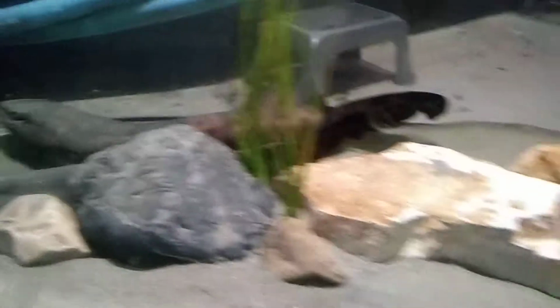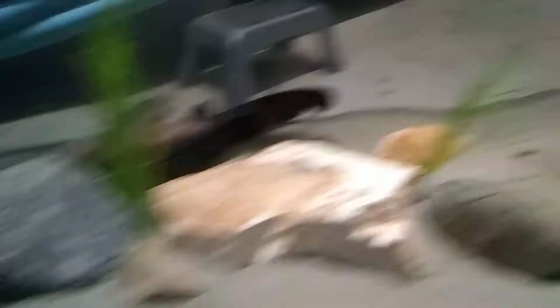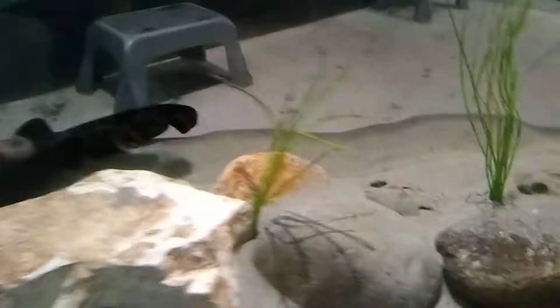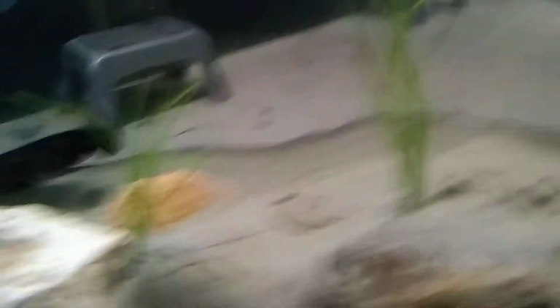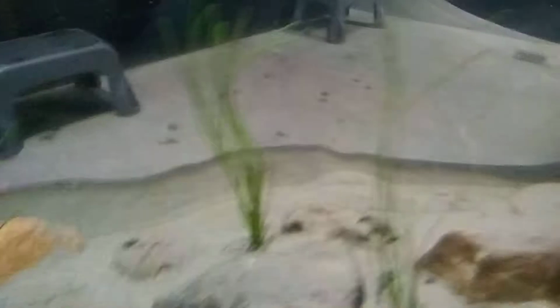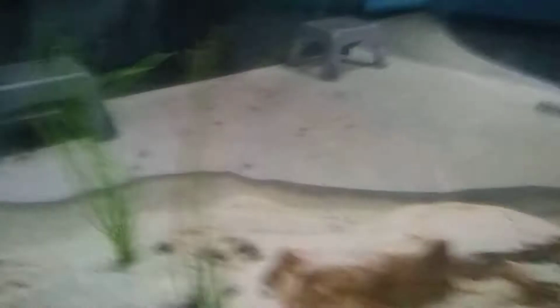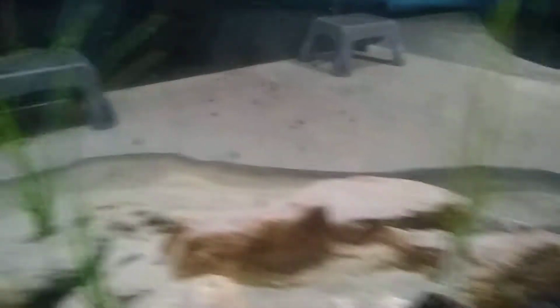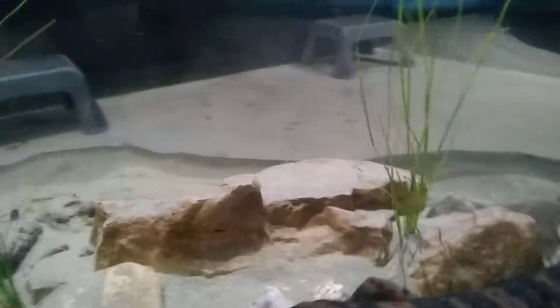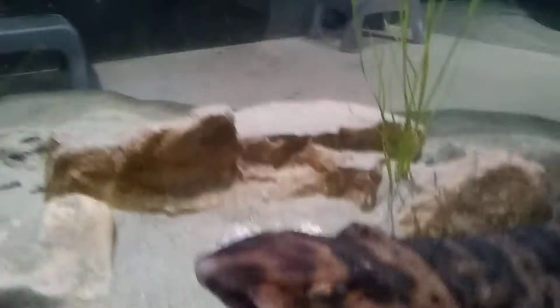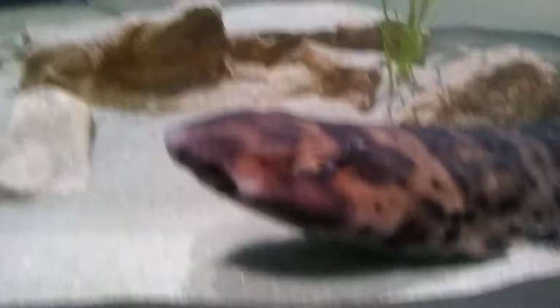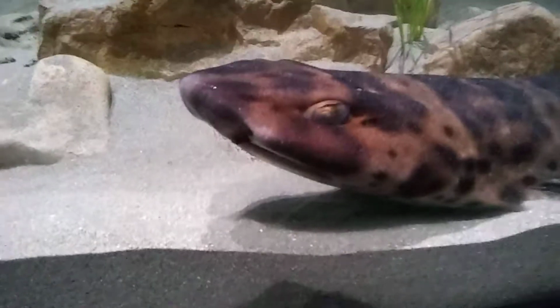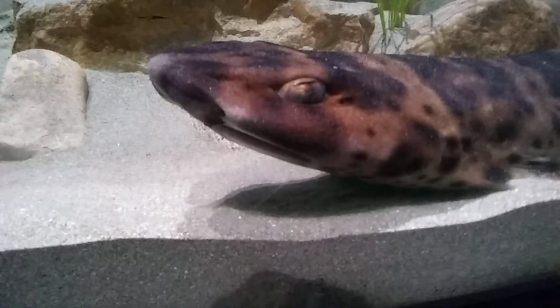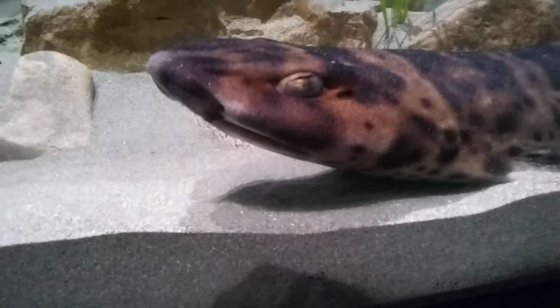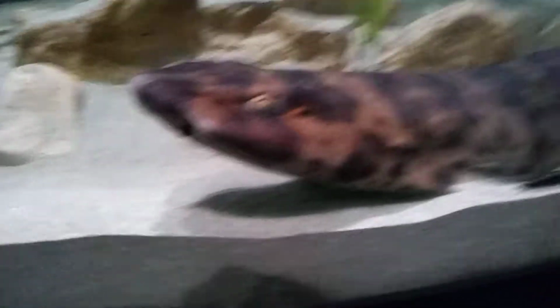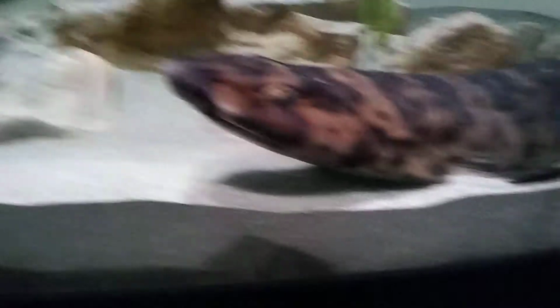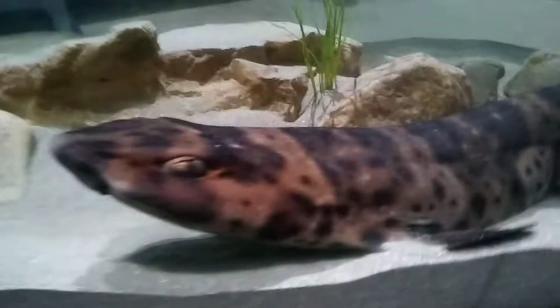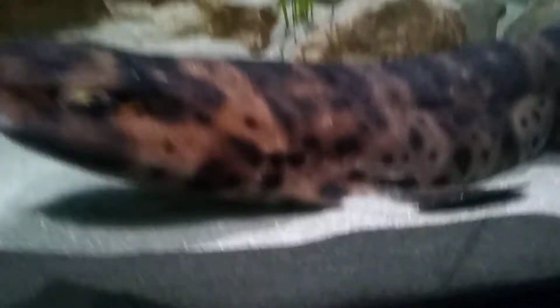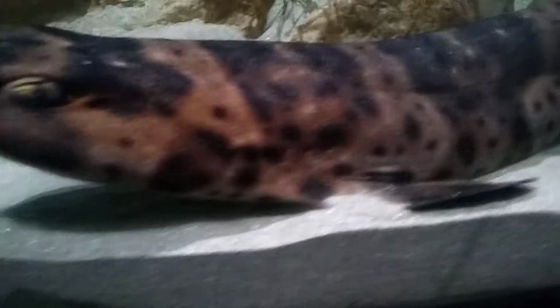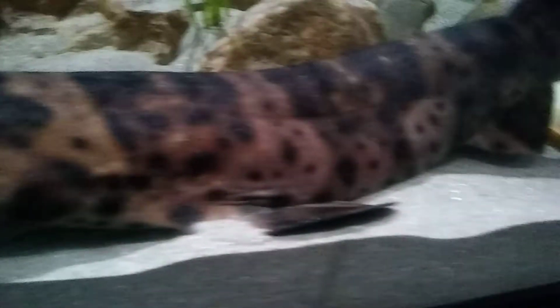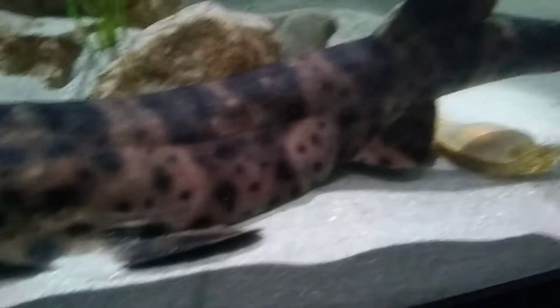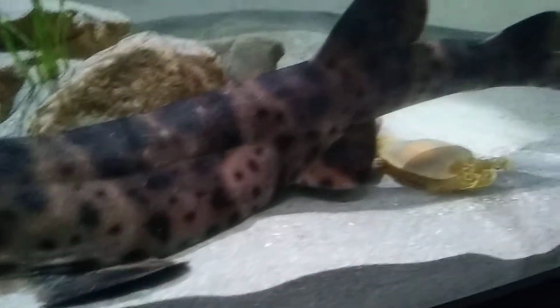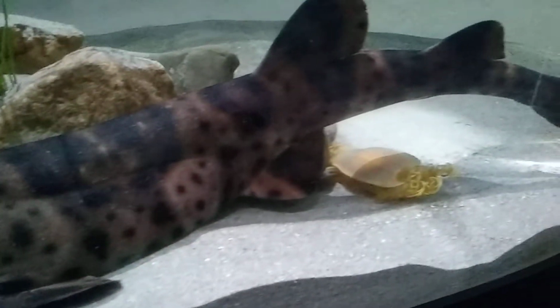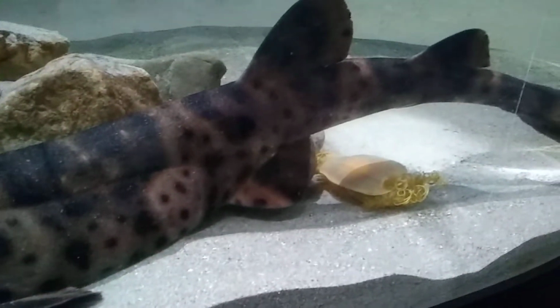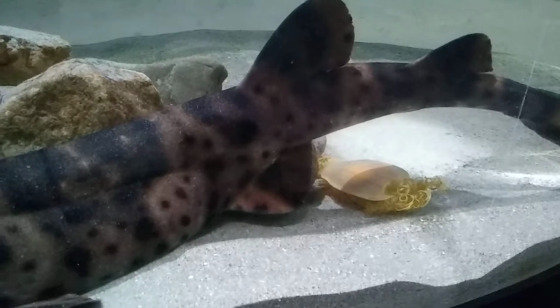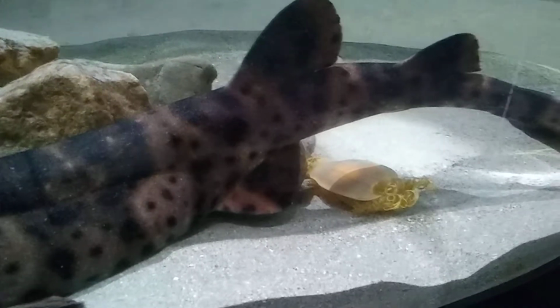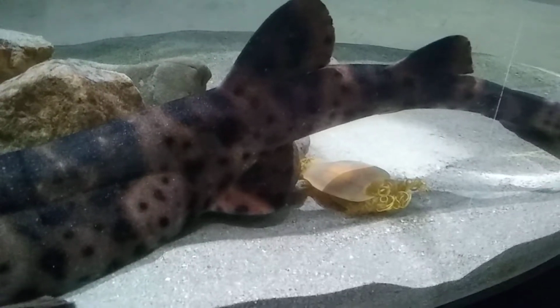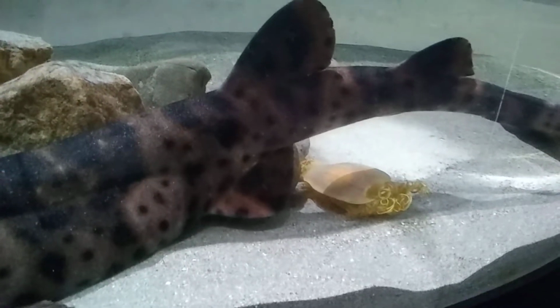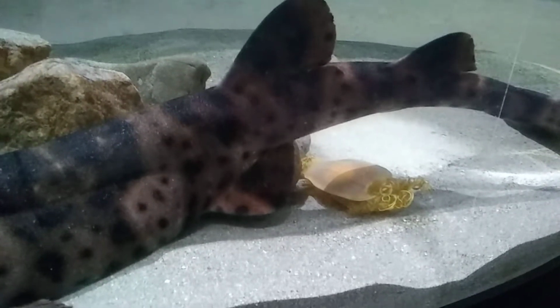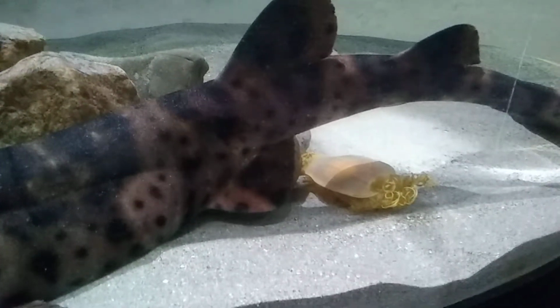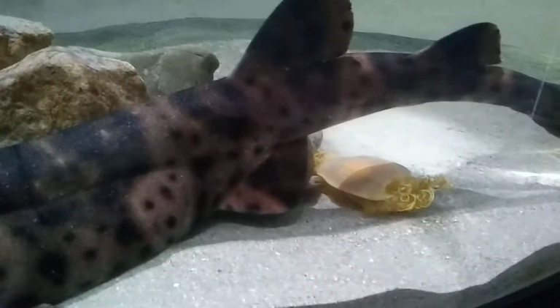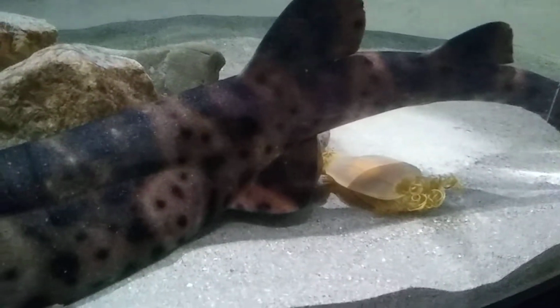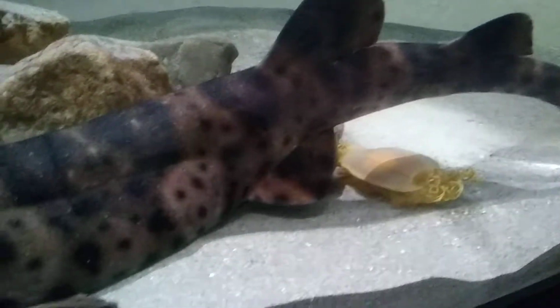Over here on the other end of the tank, we have a nice, beautiful female specimen. As you can see, she just finished laying two eggs back there. There's the mermaid purses. You can see the well-formed yolks inside of them.